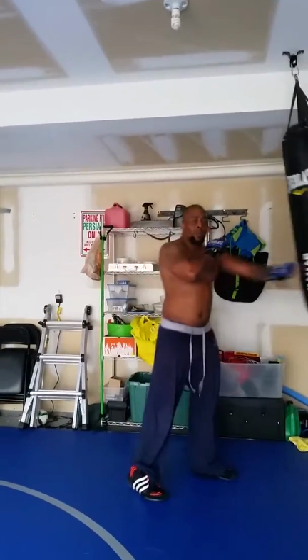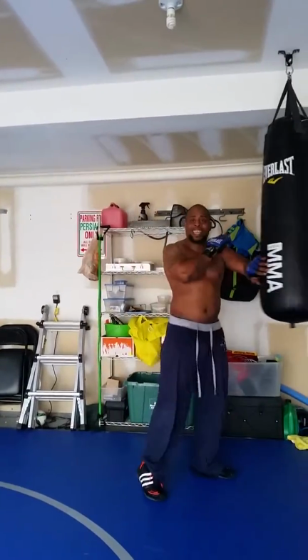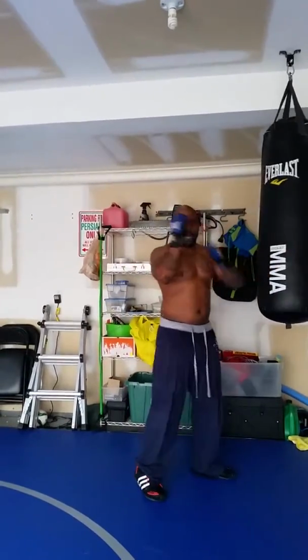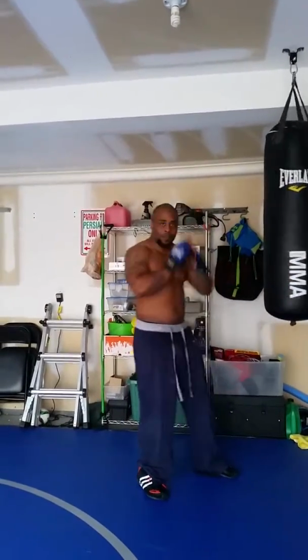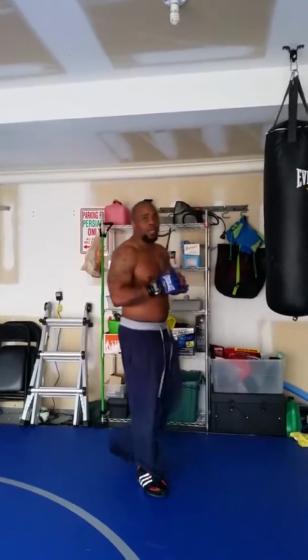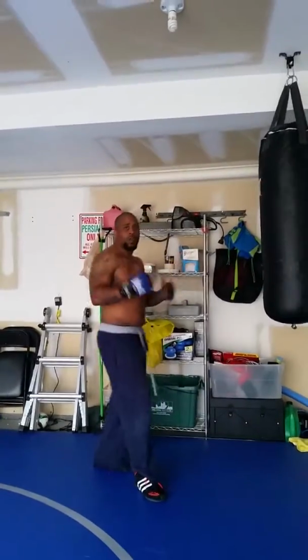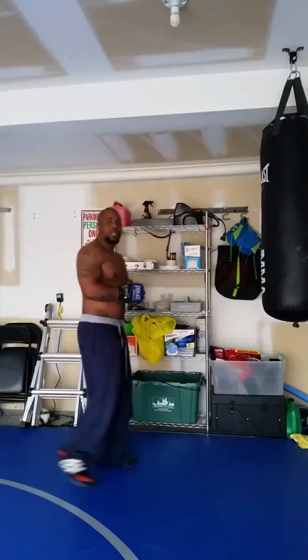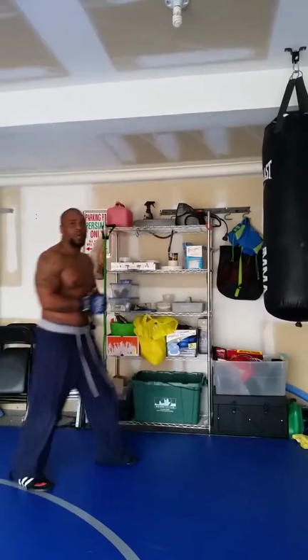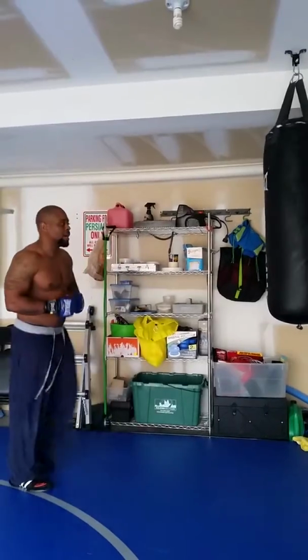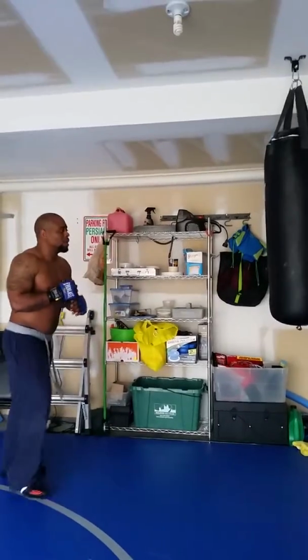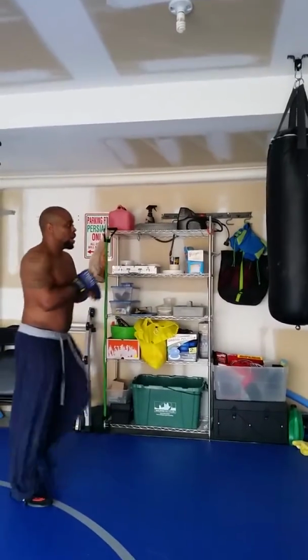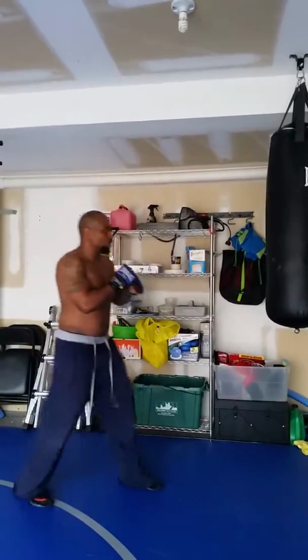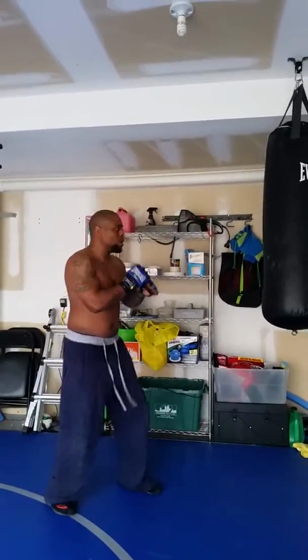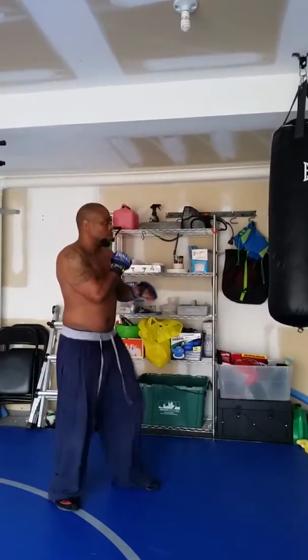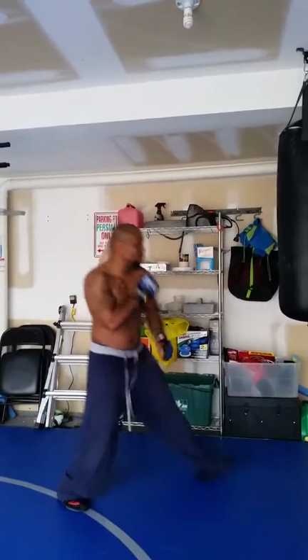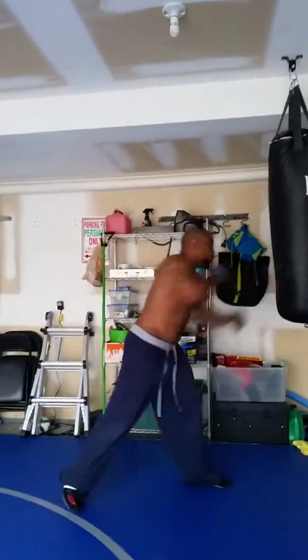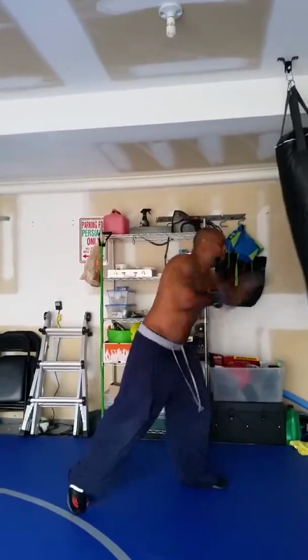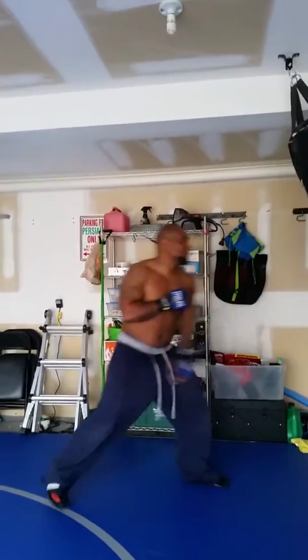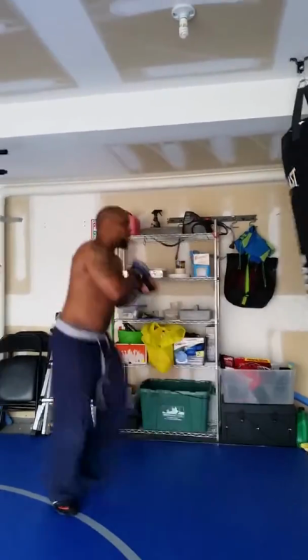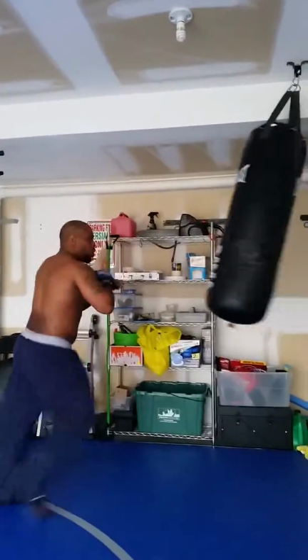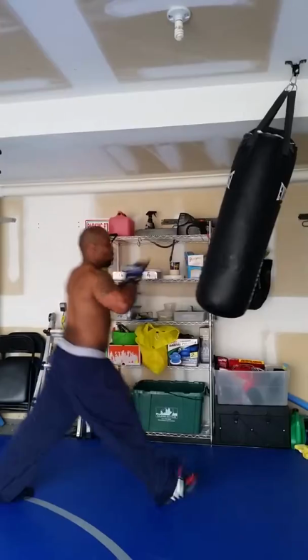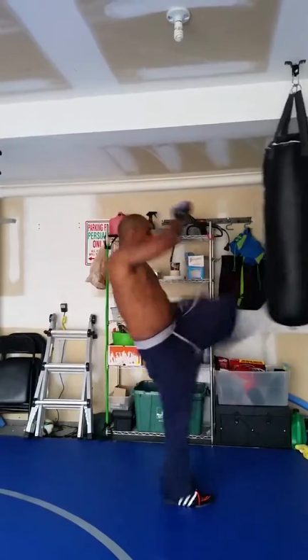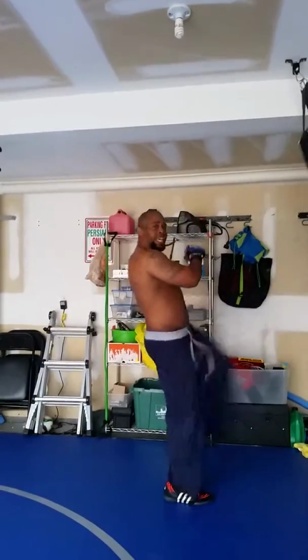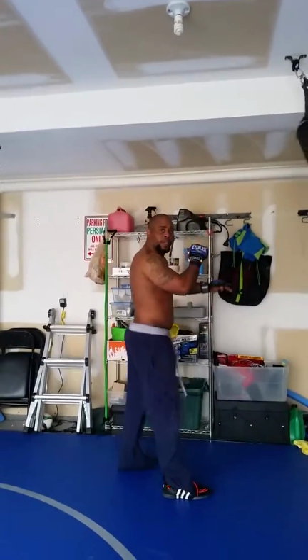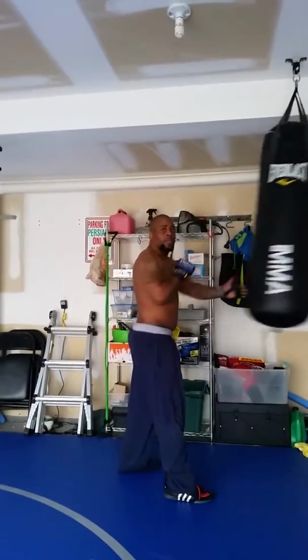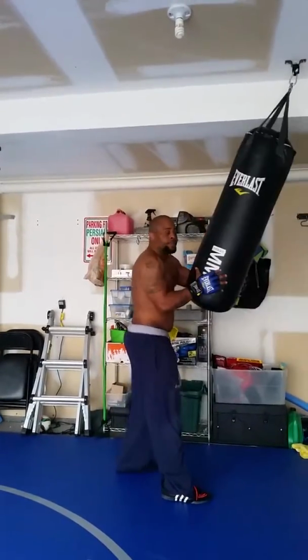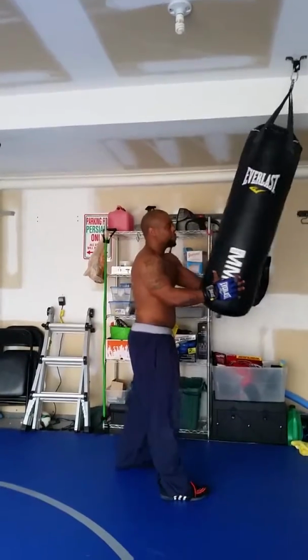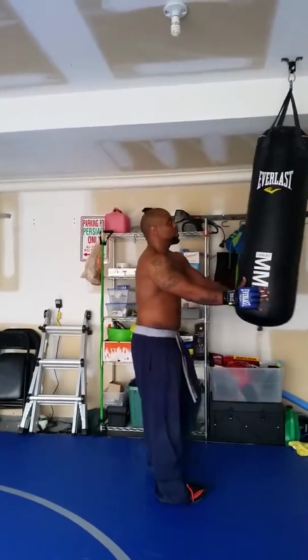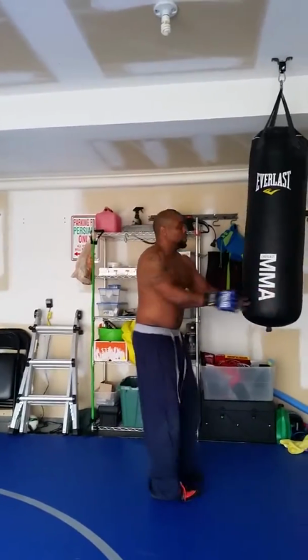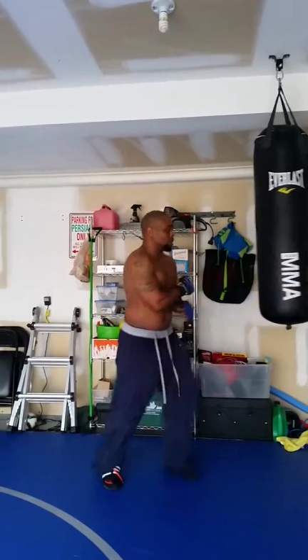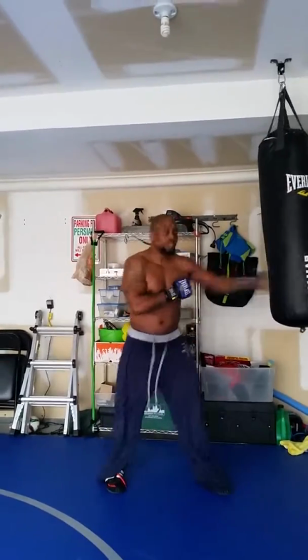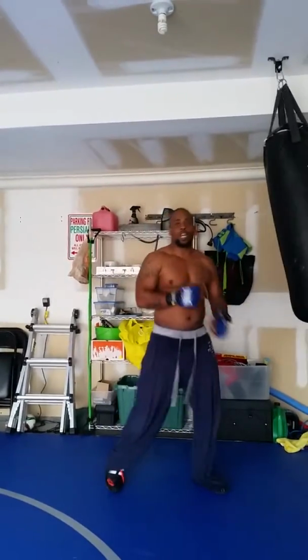When I kick, my hand's in front so I don't get a lucky punch. Set them up — boom, boom, boom — step out, kick. Good job.